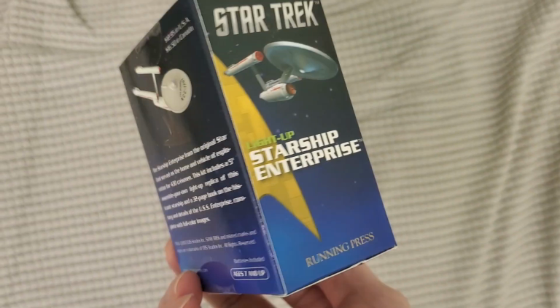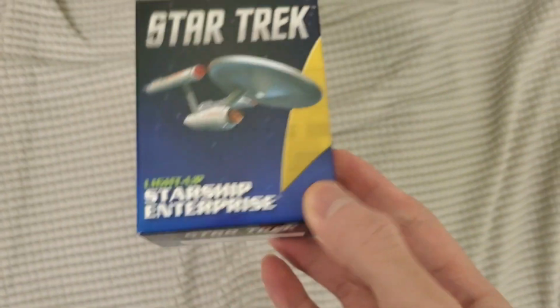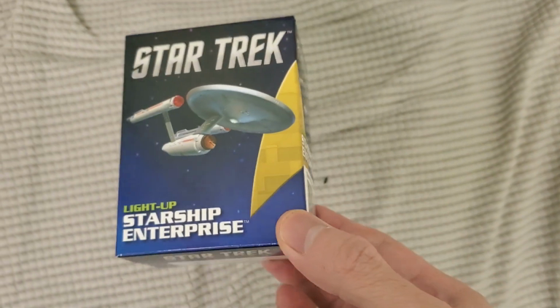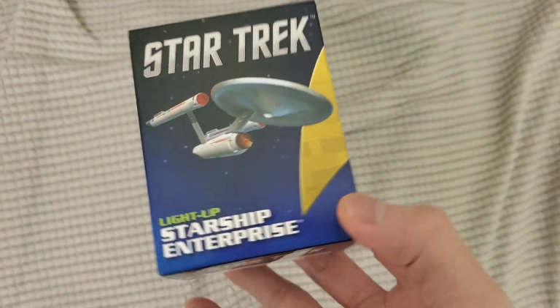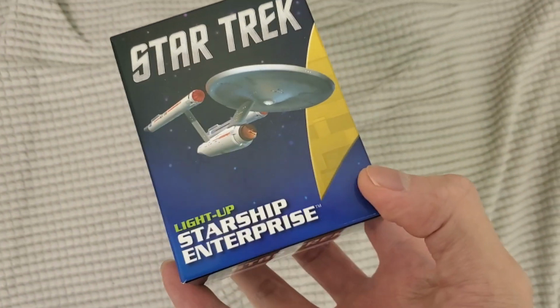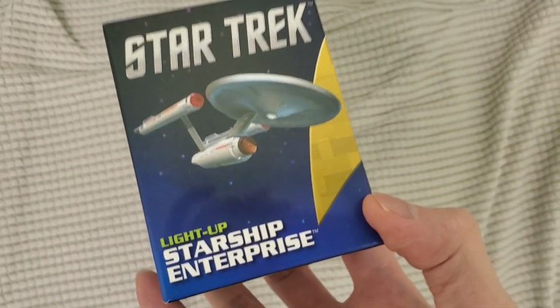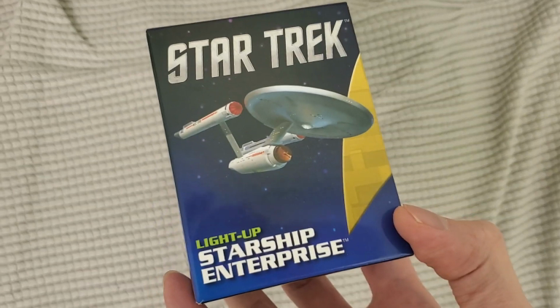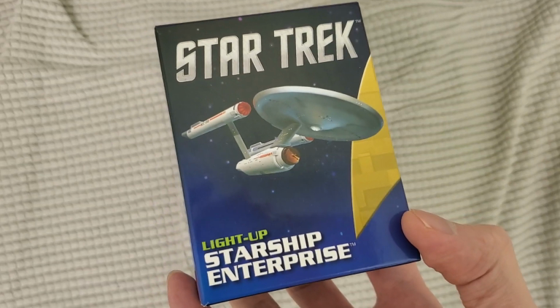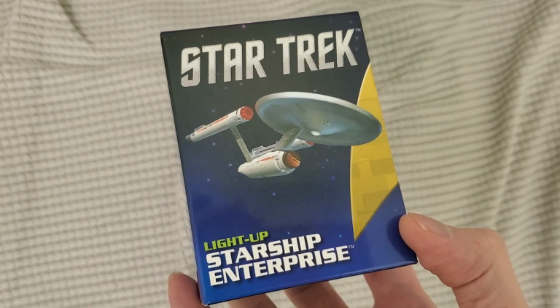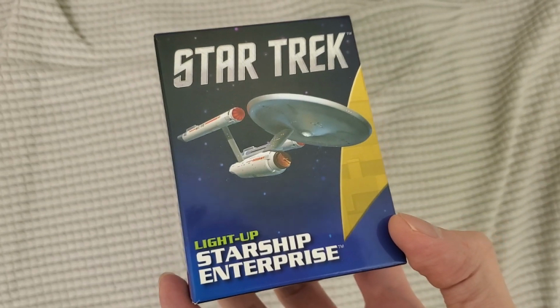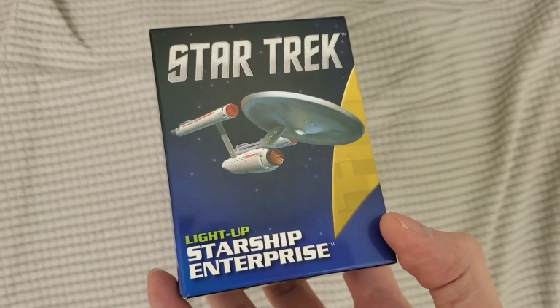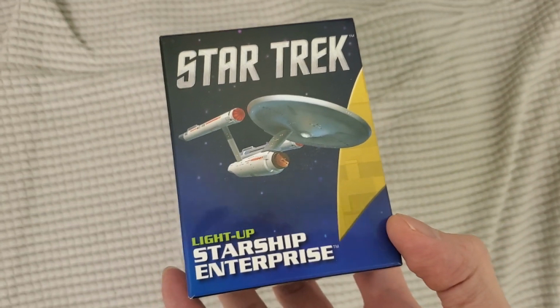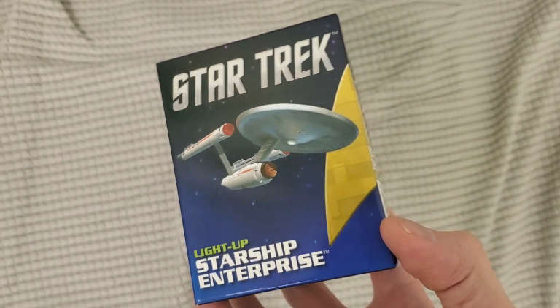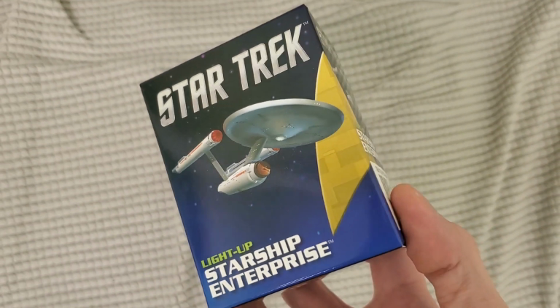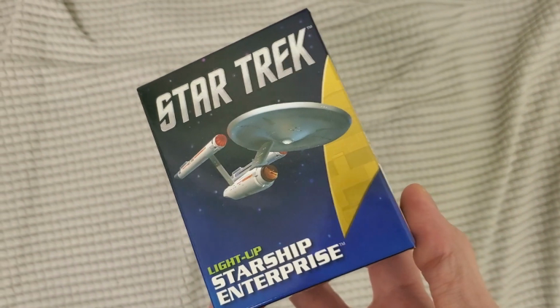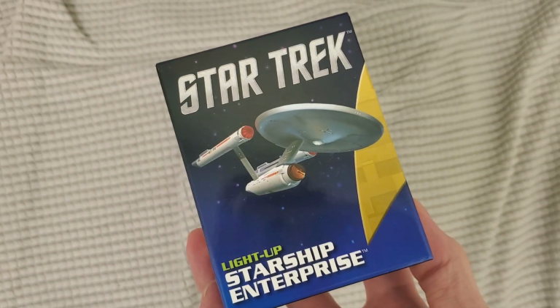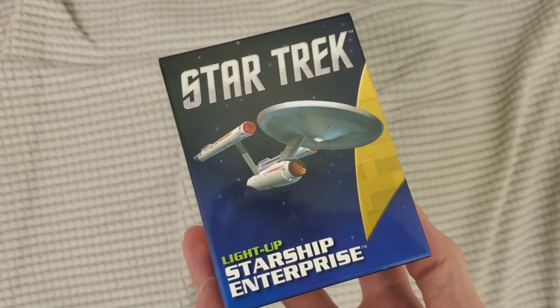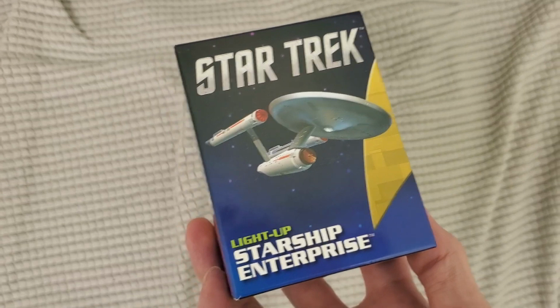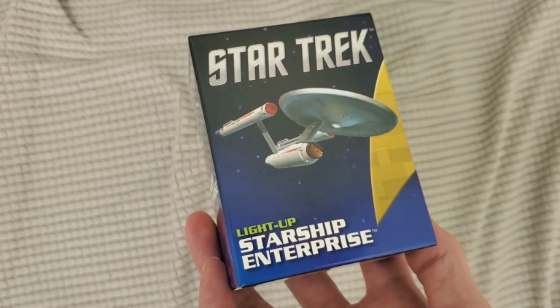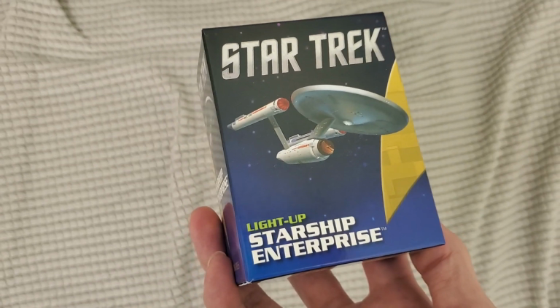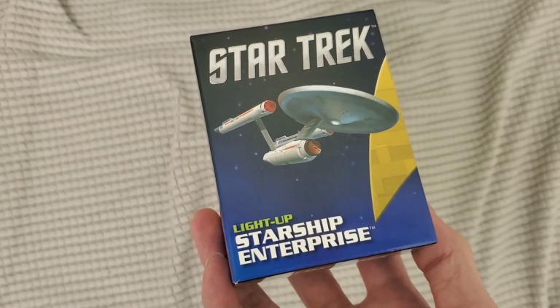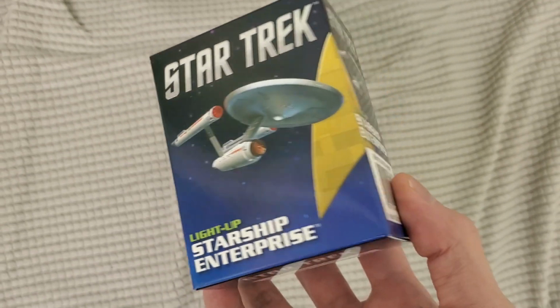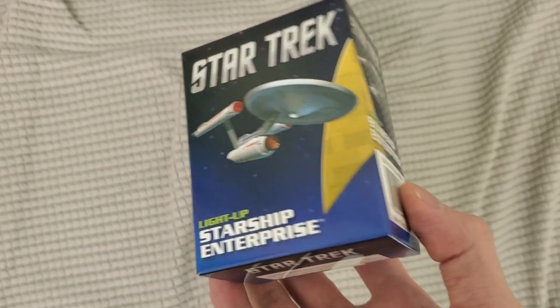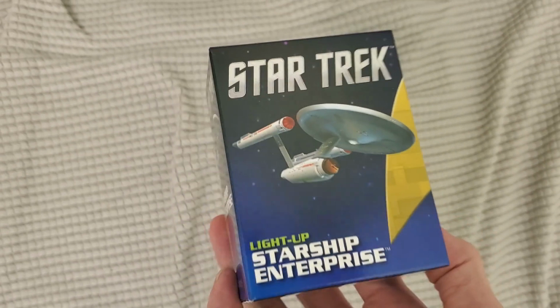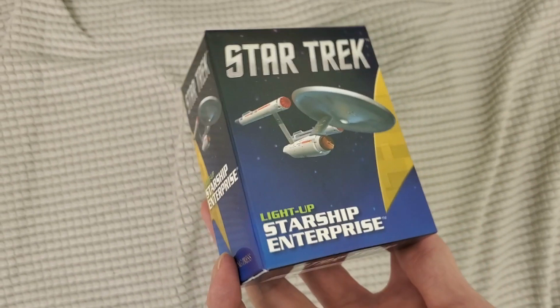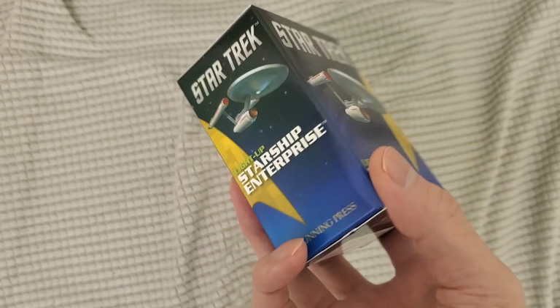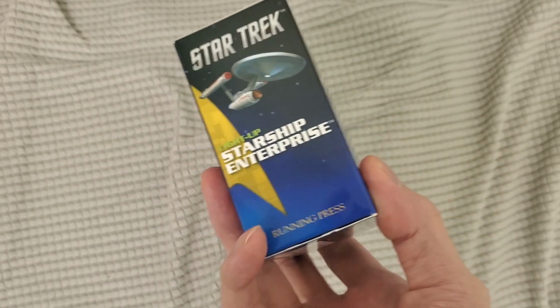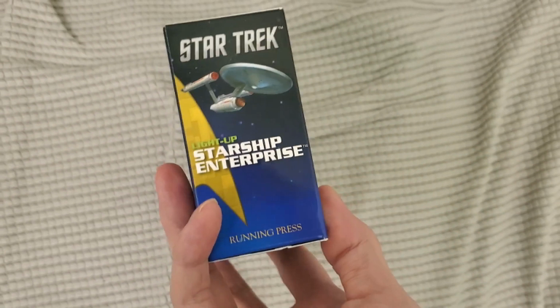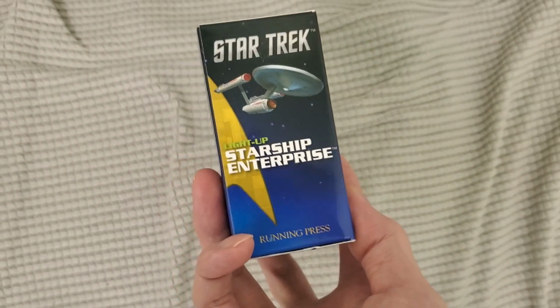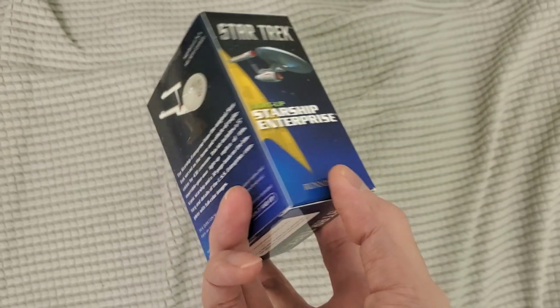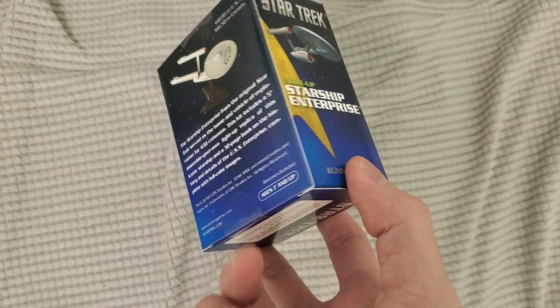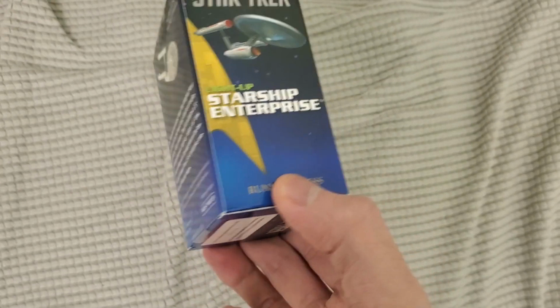I didn't want to pay a crazy amount — some of these toys are like 80 bucks or even over 200 bucks, and they're like 18 inches big. I don't want something that big, so I wanted something I can put on my shelf.